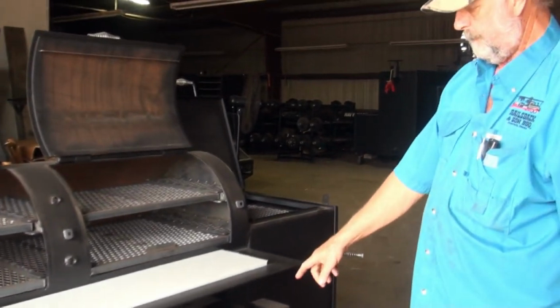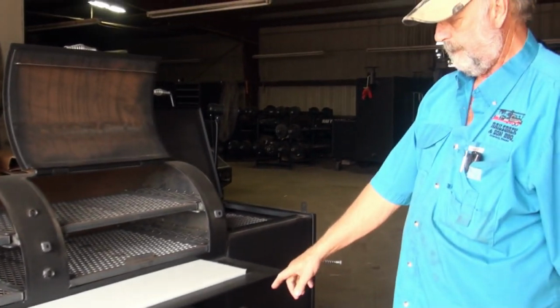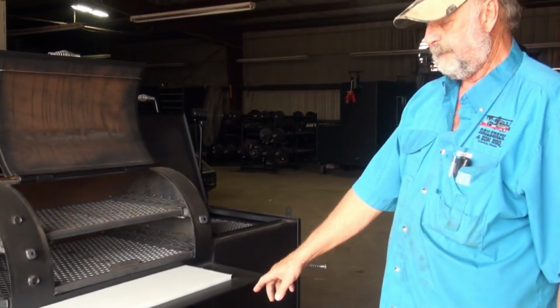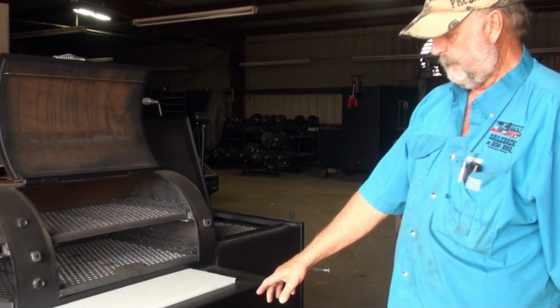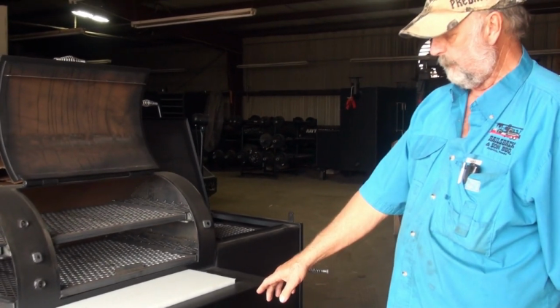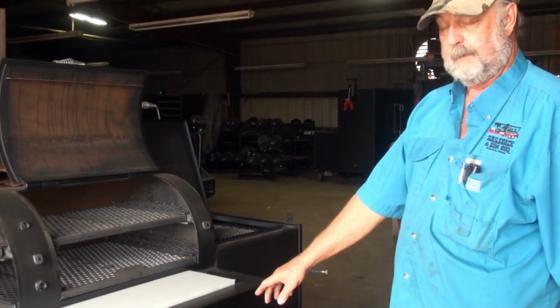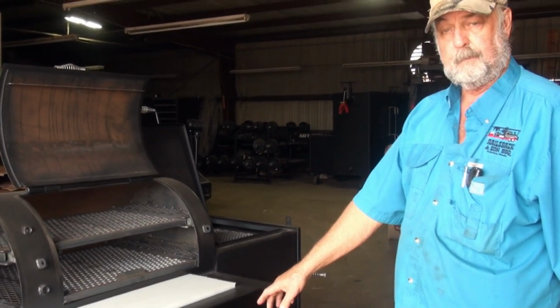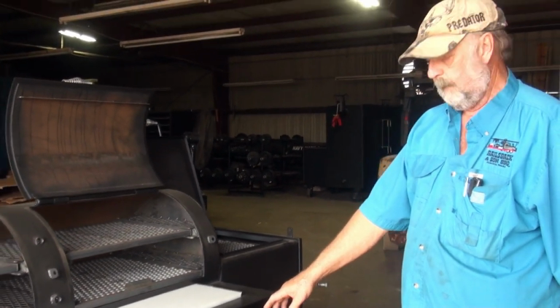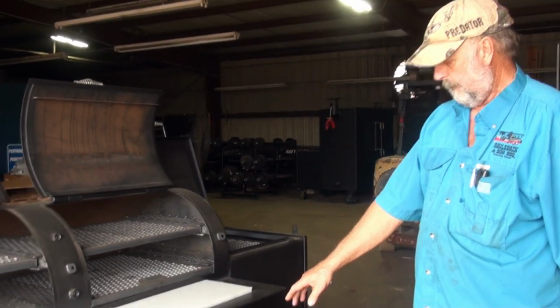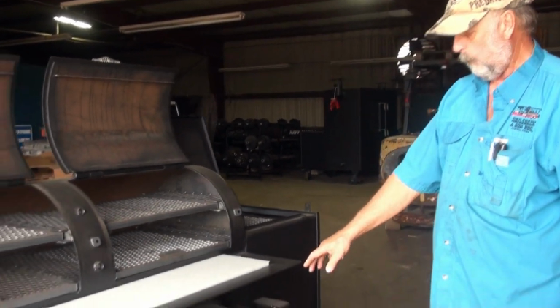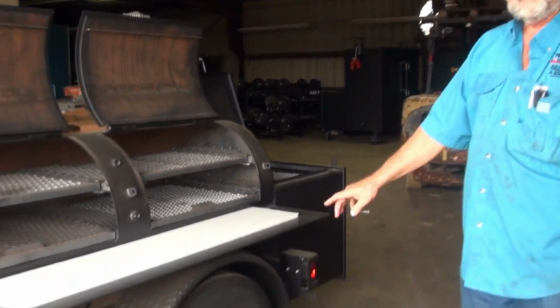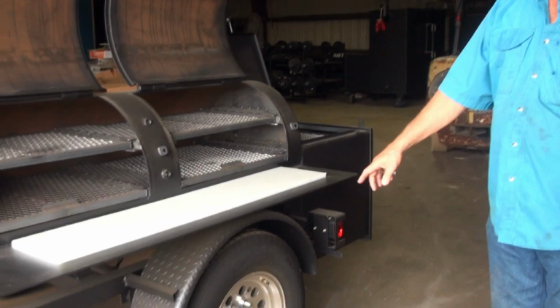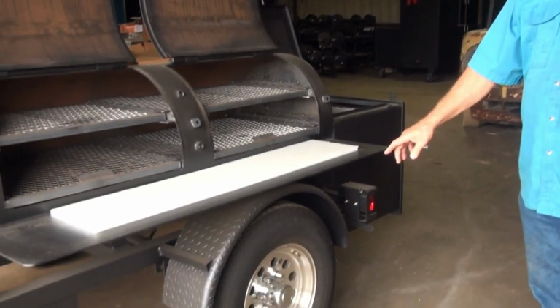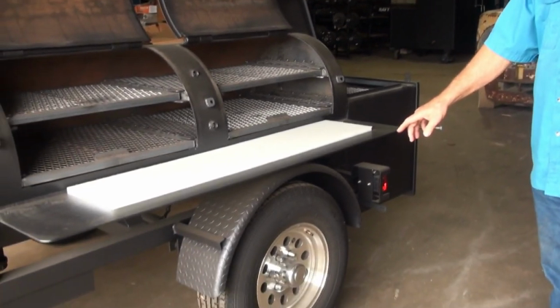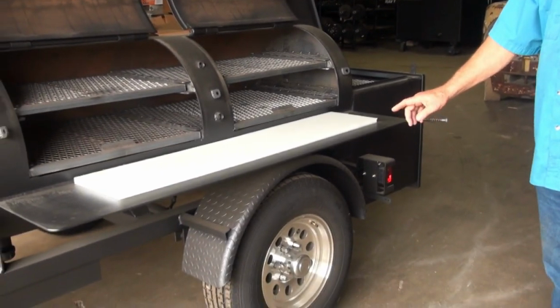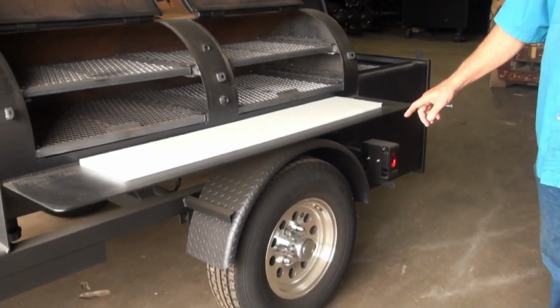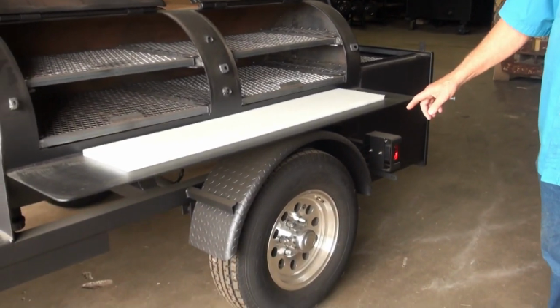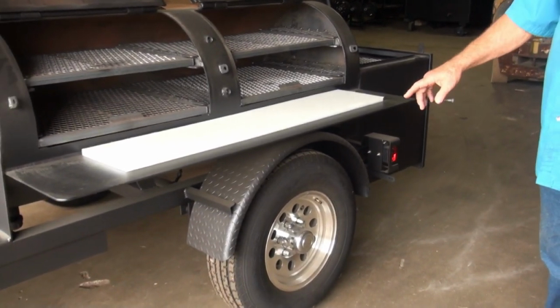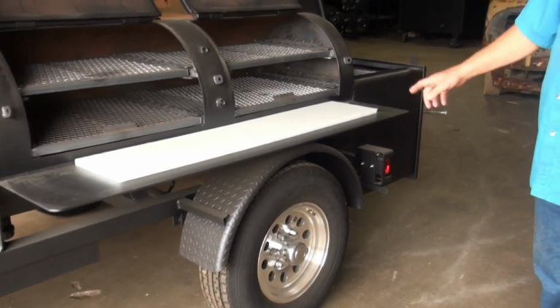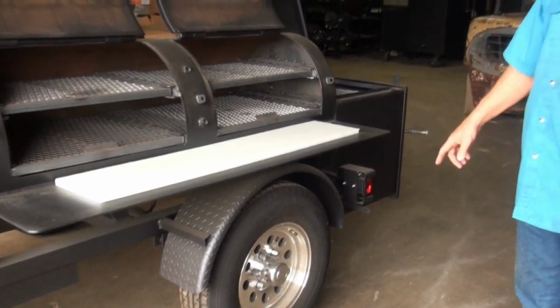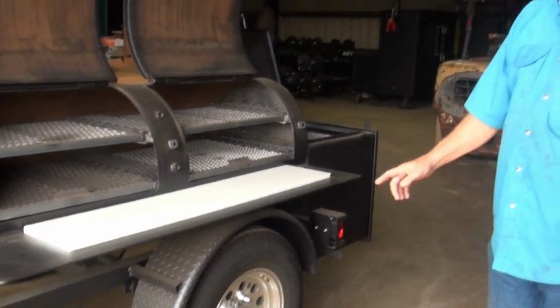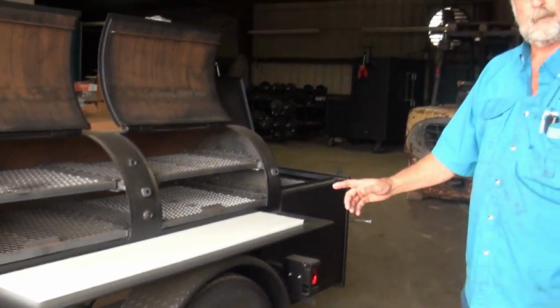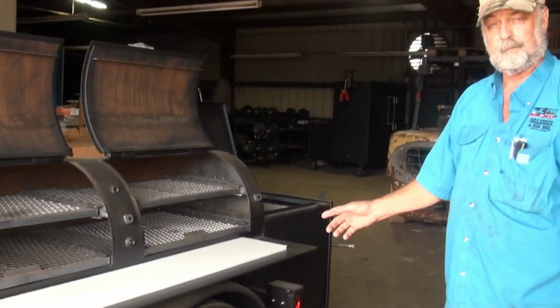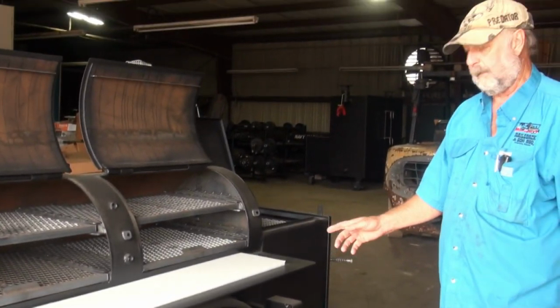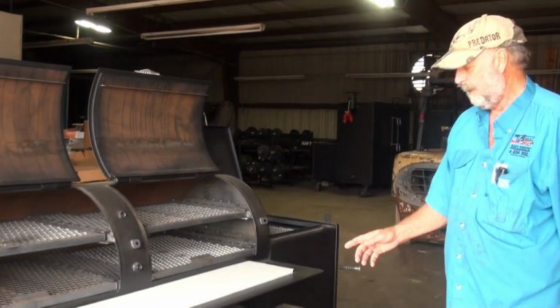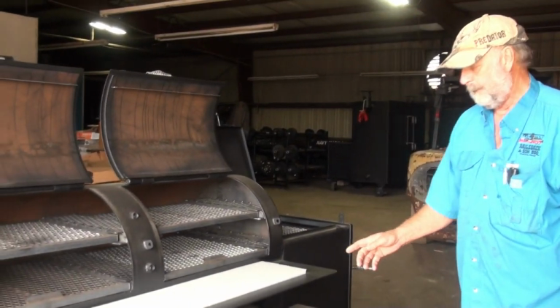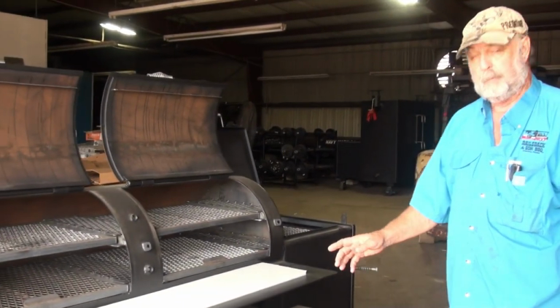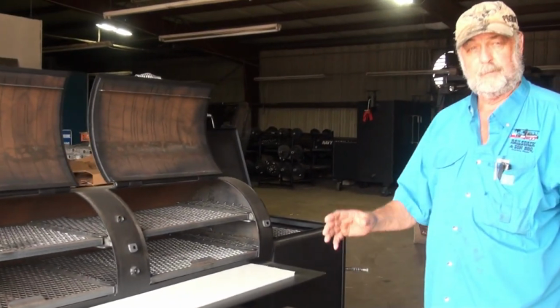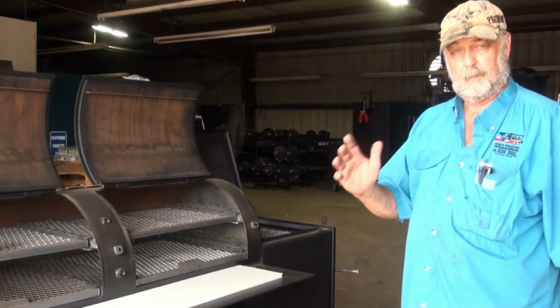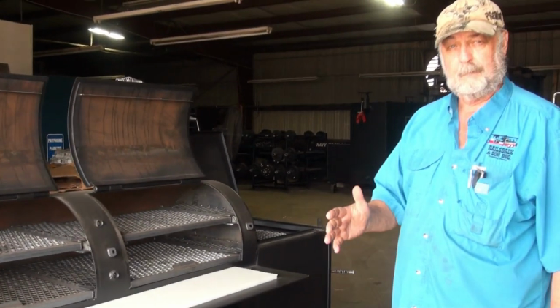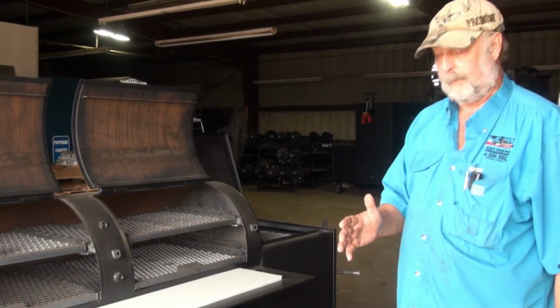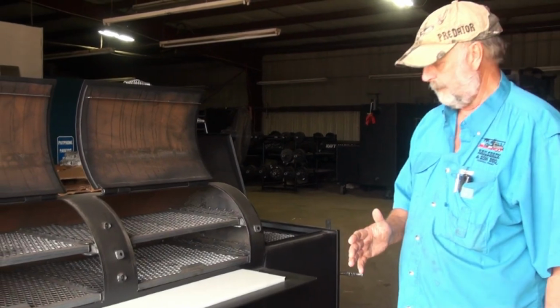These are upgraded to a one inch thick solid aluminum slot mag with 10 by 10 ply trailer tires that we put with the really heavy trailers.